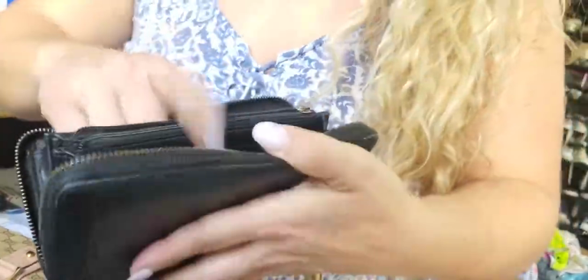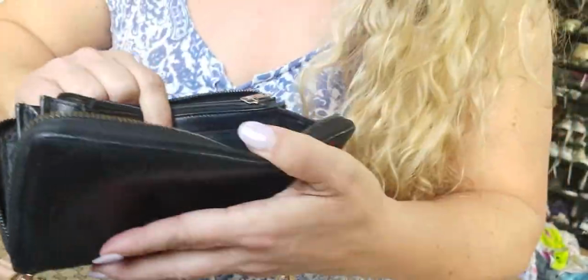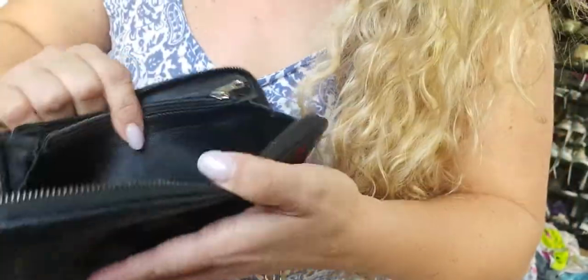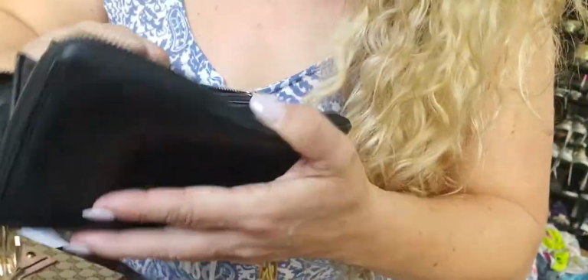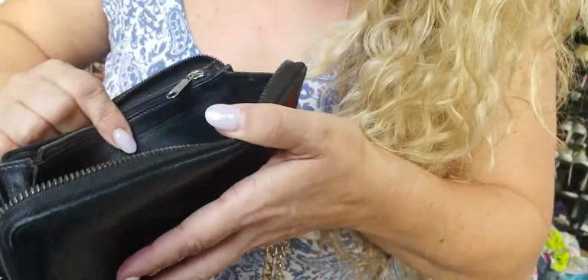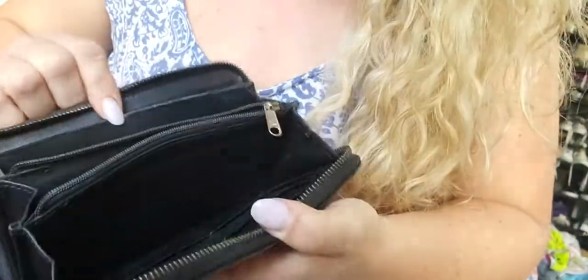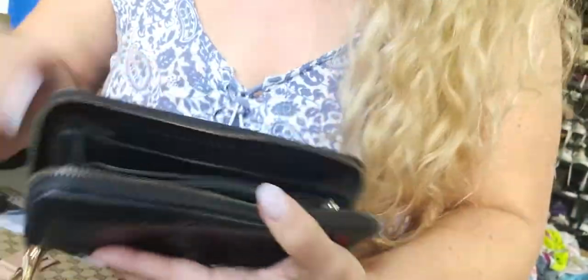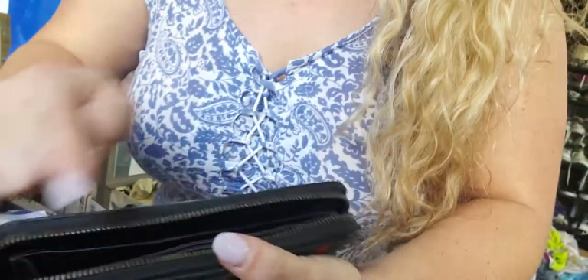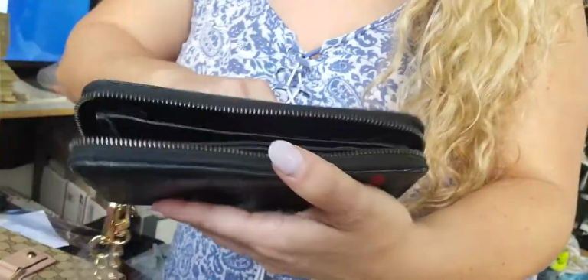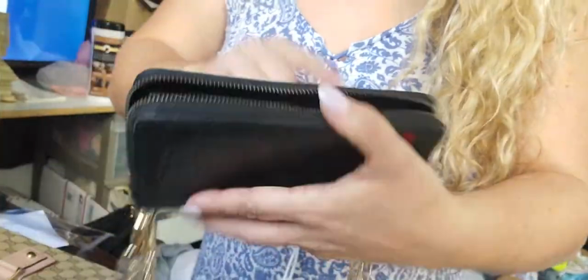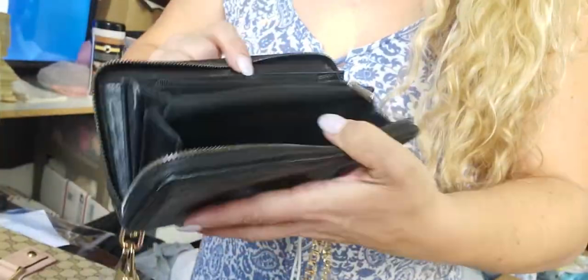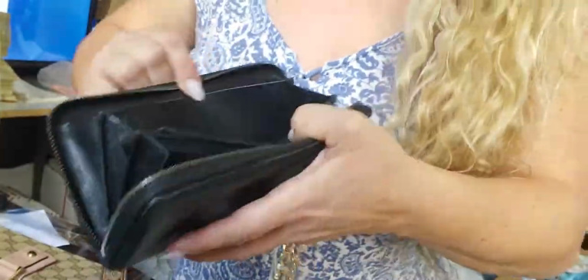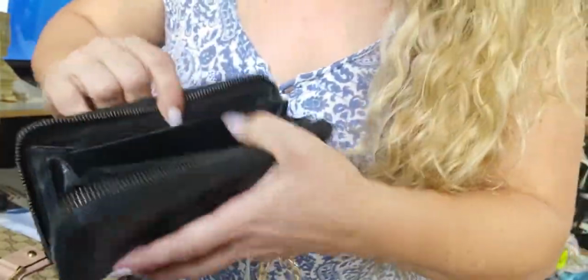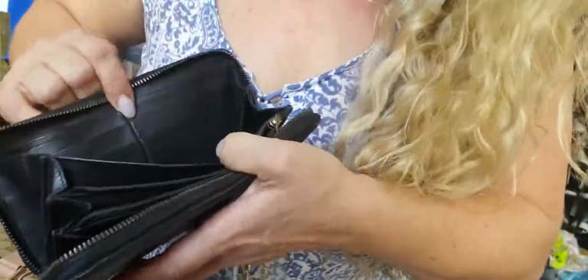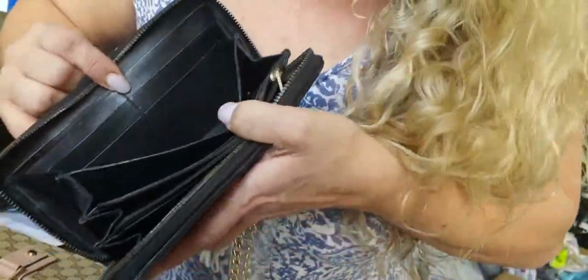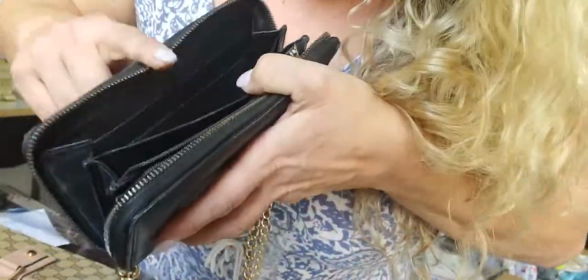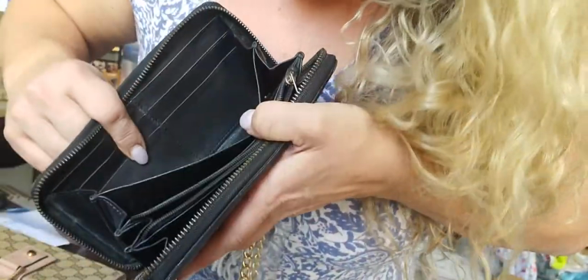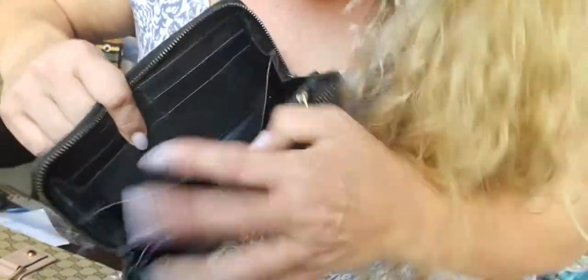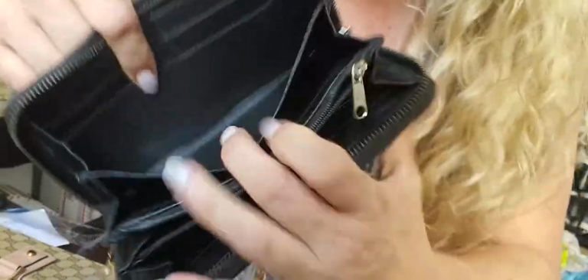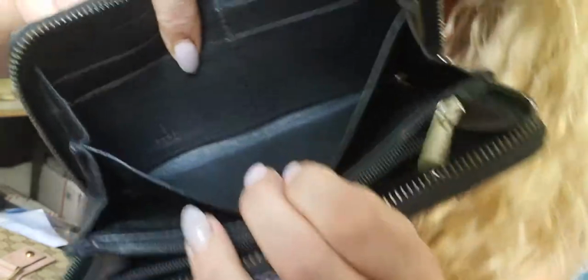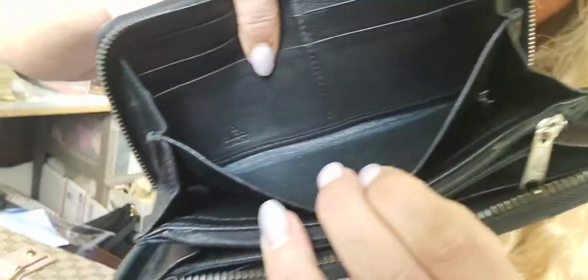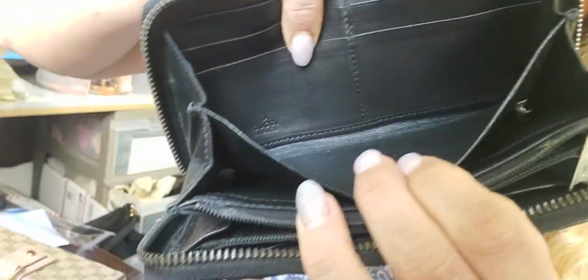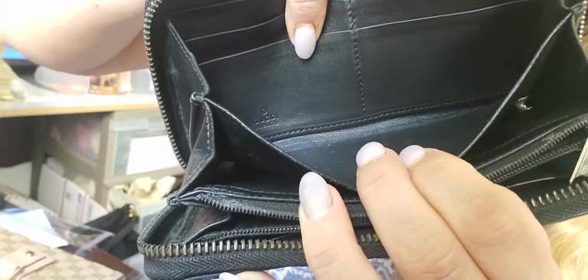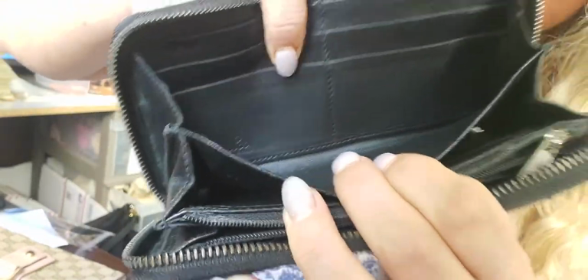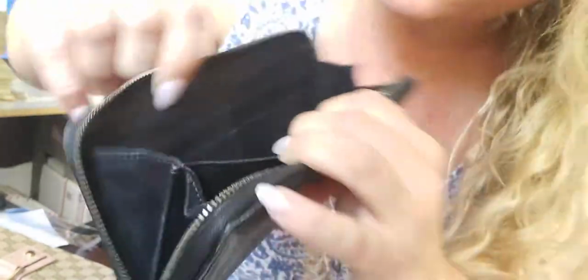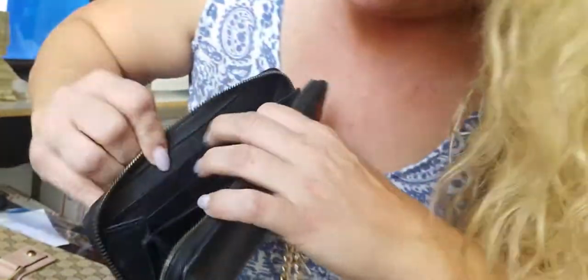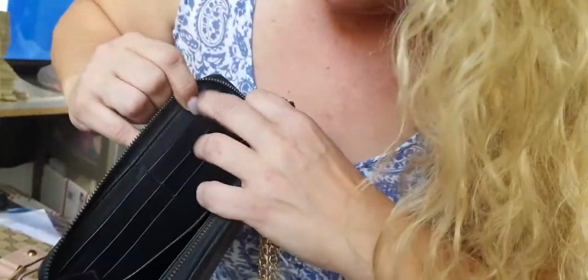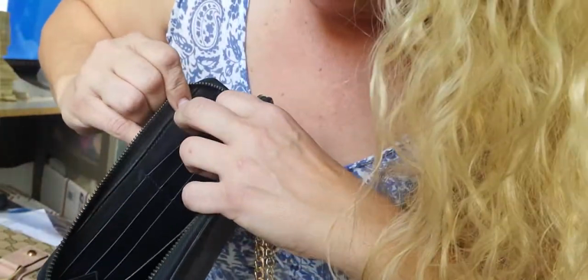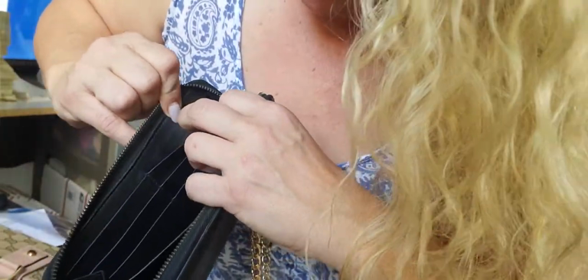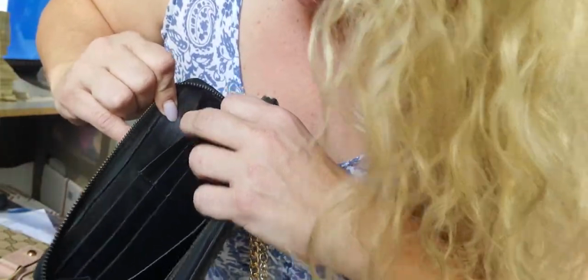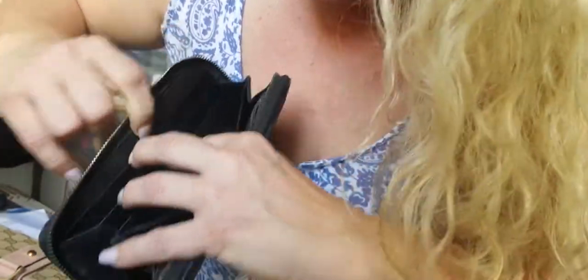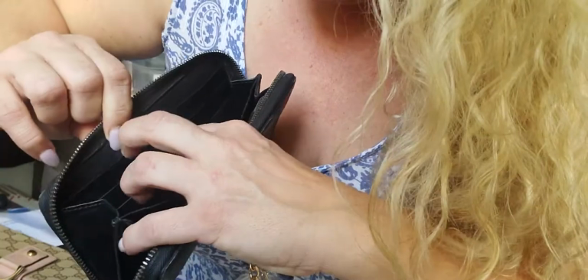Inside, you're going to see the Gucci stamp. Now in the zip-around wallets, you're going to notice that you have to look deep inside to see the stamp — right in there, you can see the Gucci stamp. And then in here you're going to see the ID.